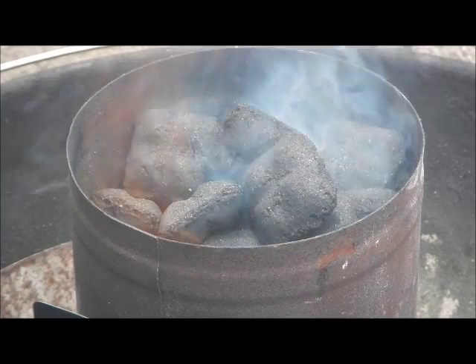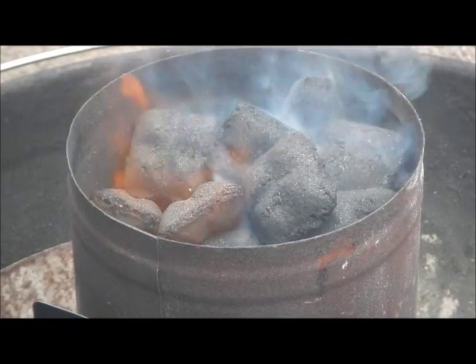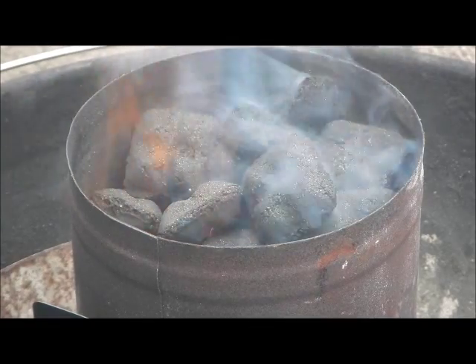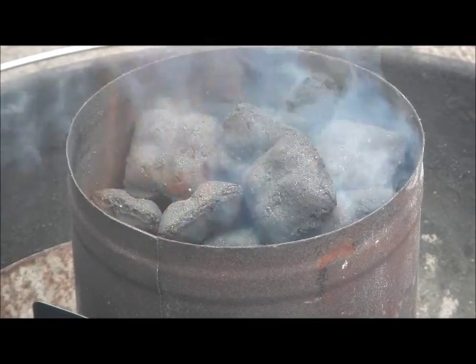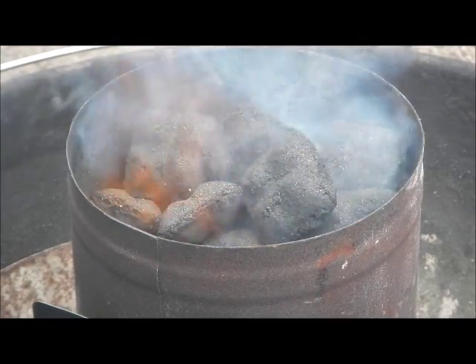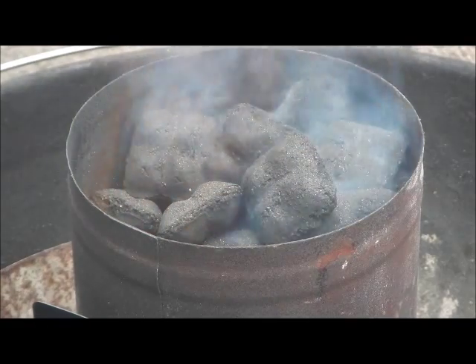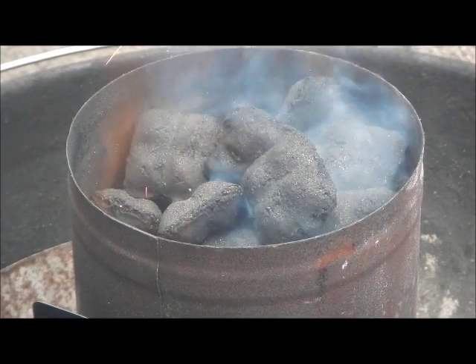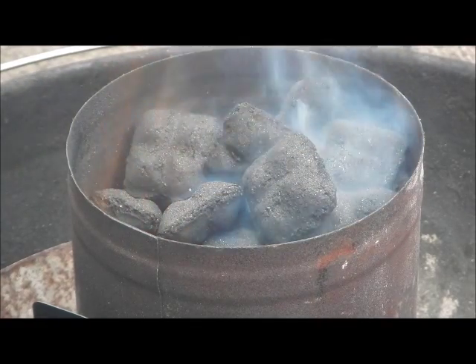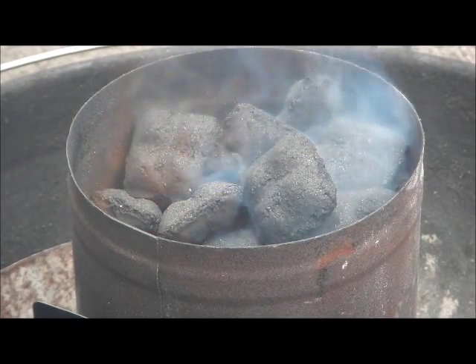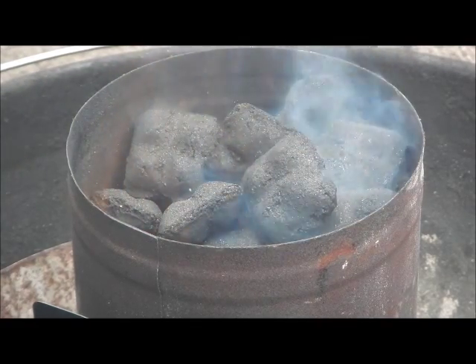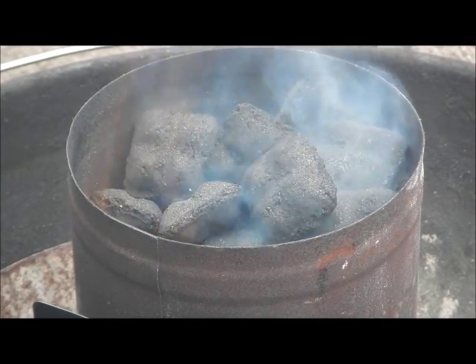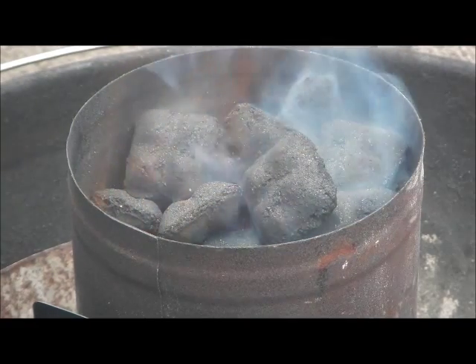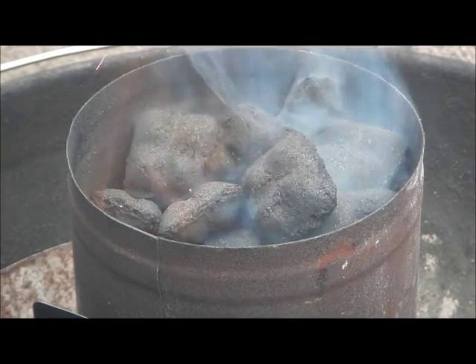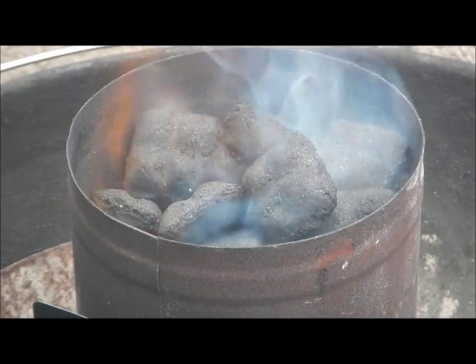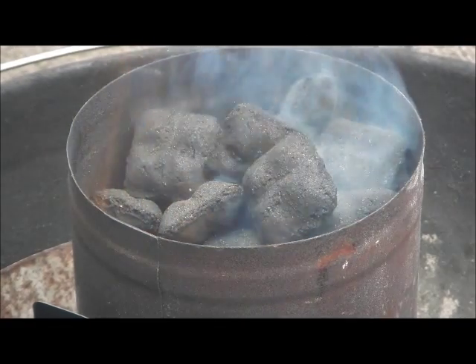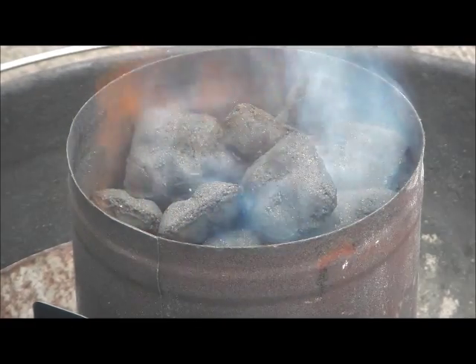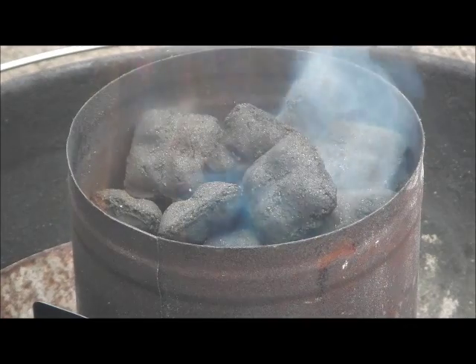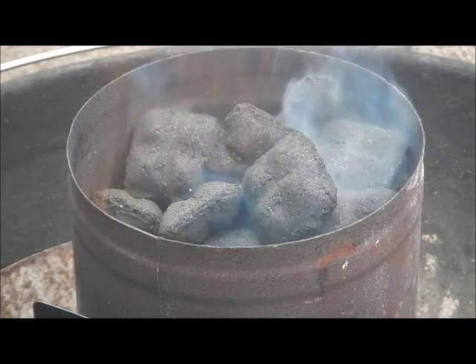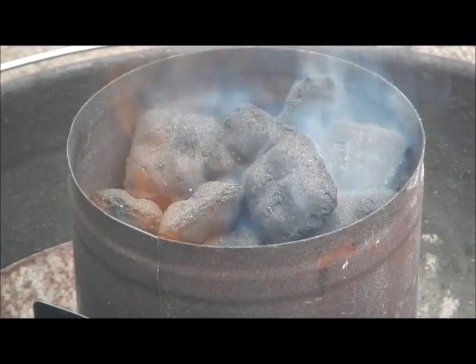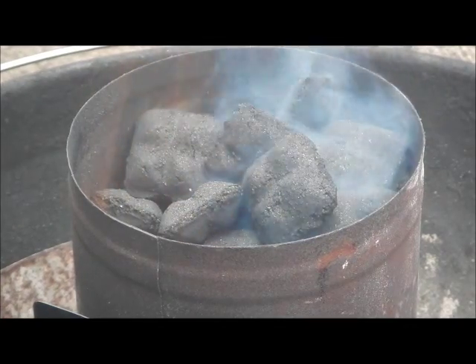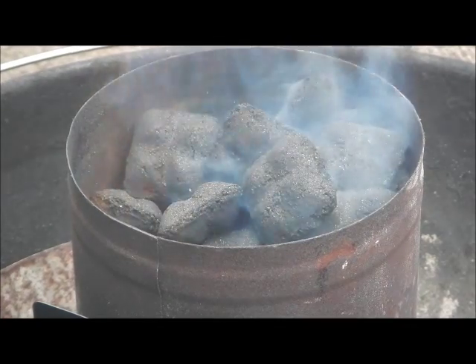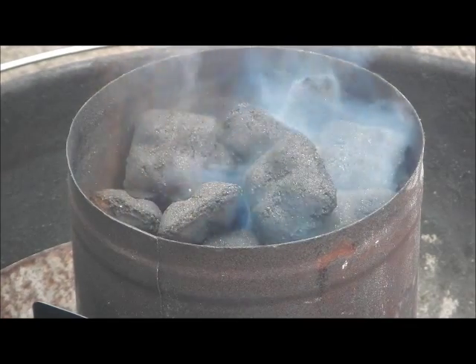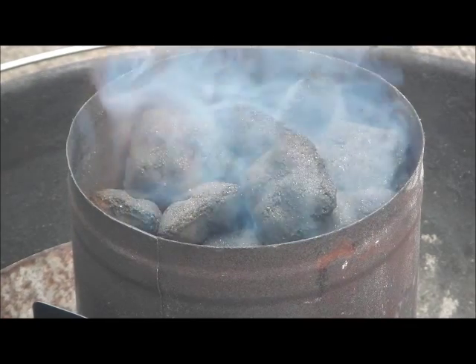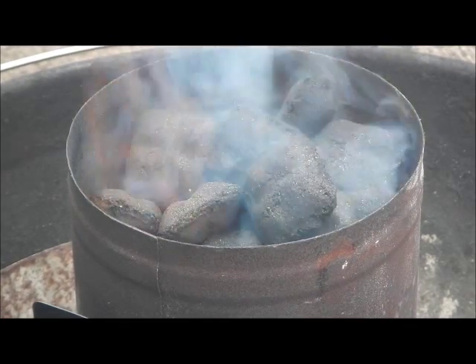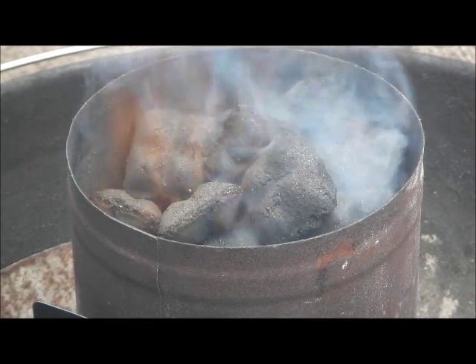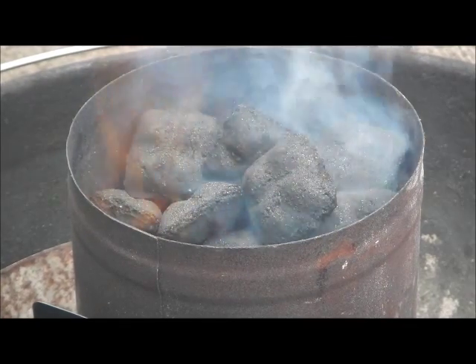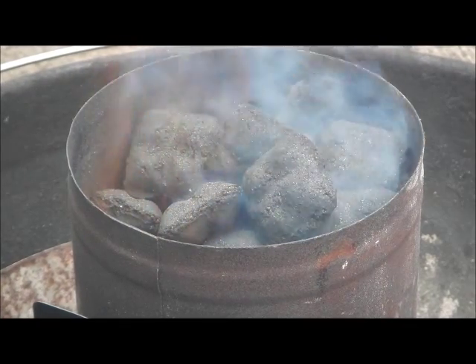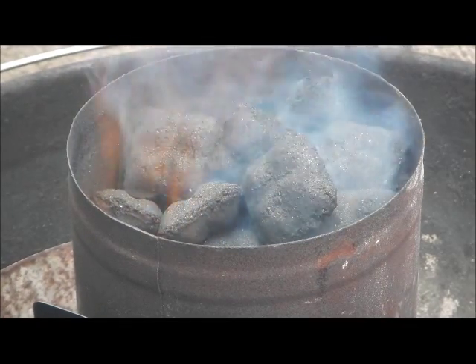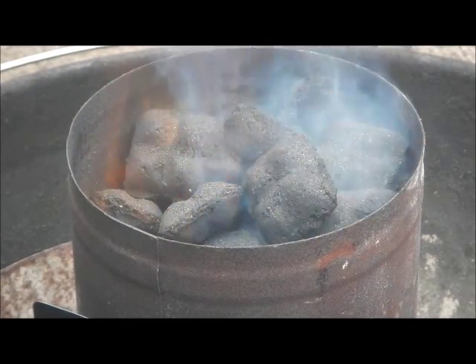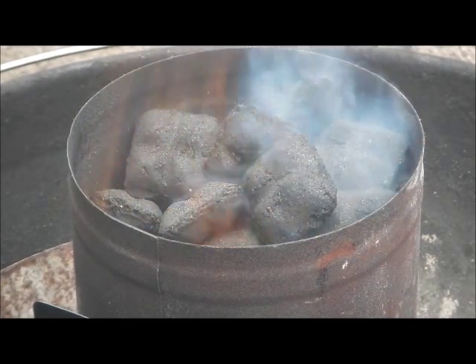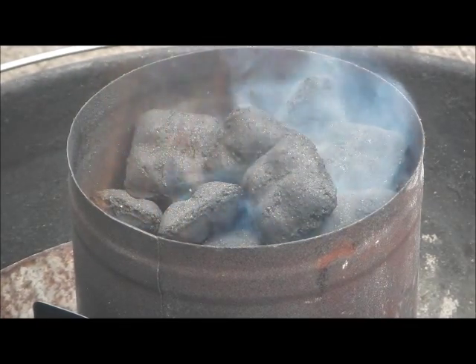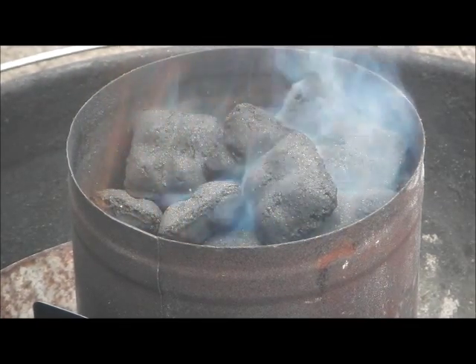Fire in the hole. Let's make some pork loin ribs, or what's known as country ribs, with a sweet molasses glaze on them.